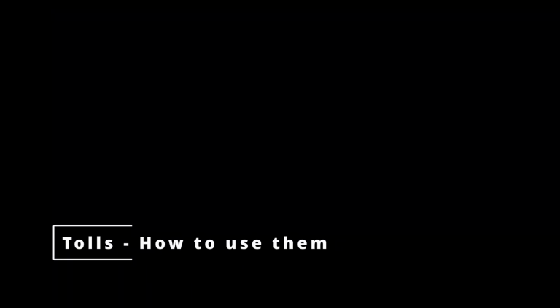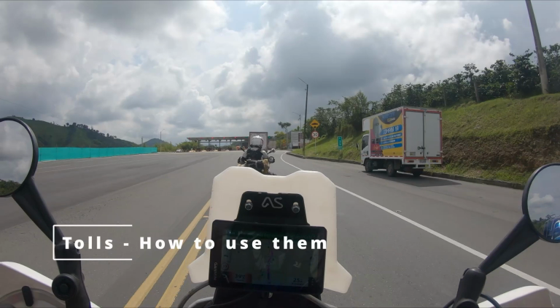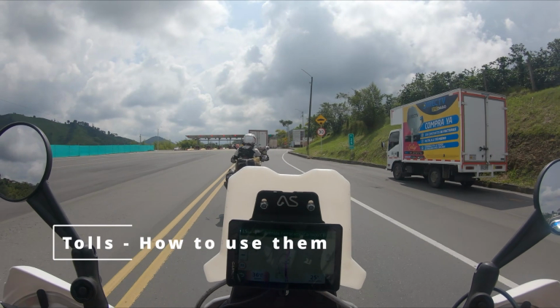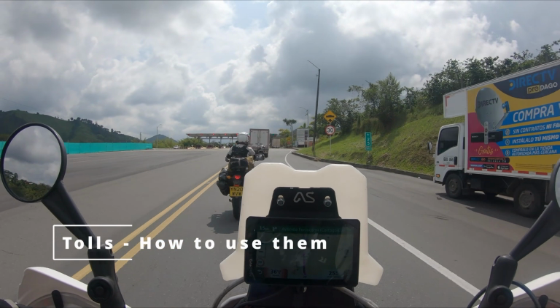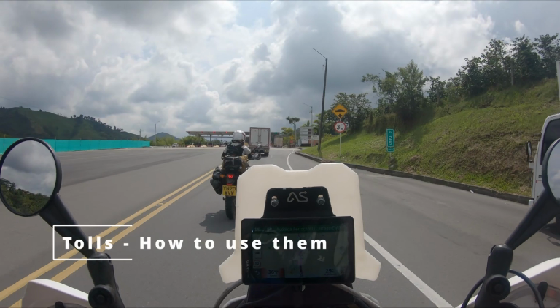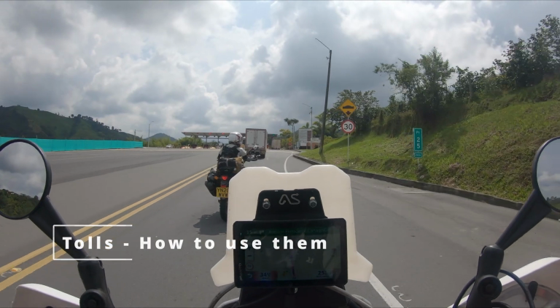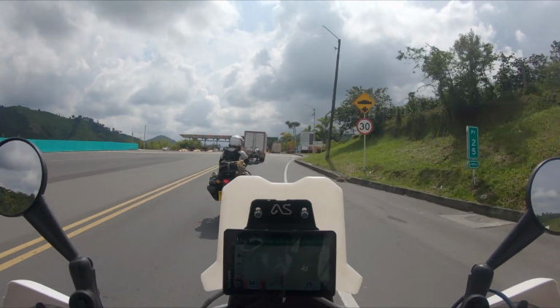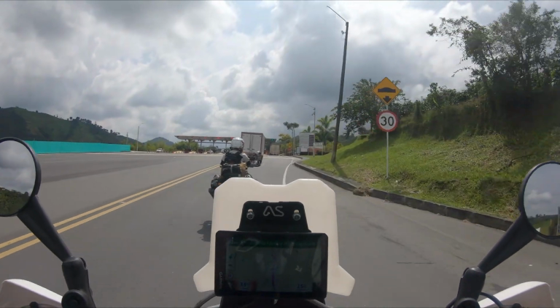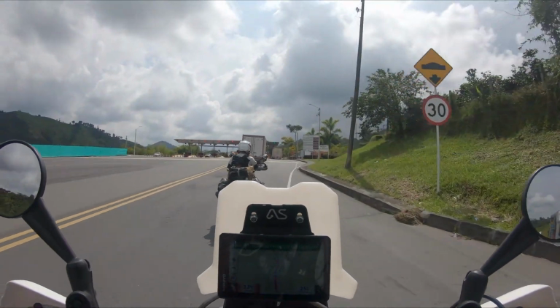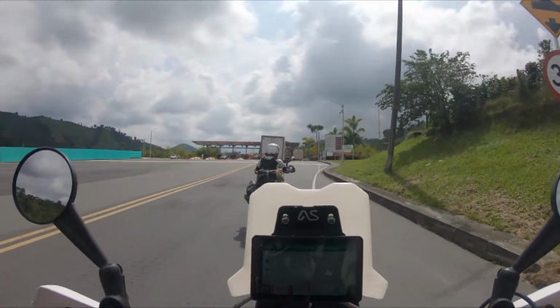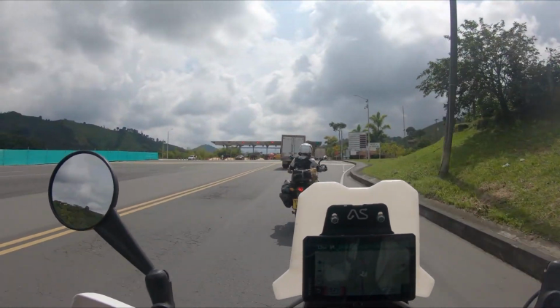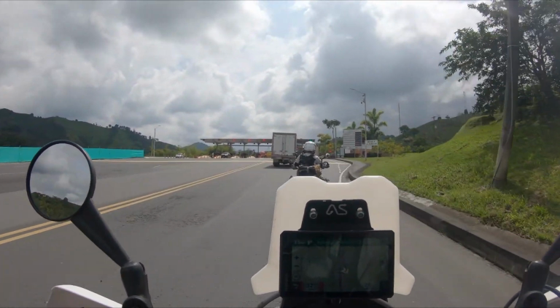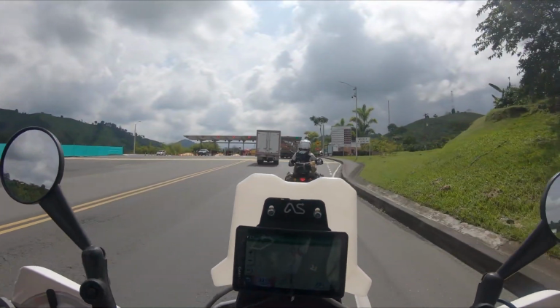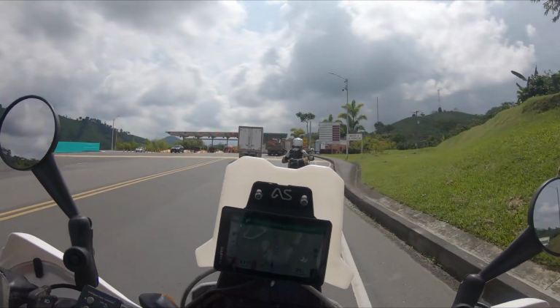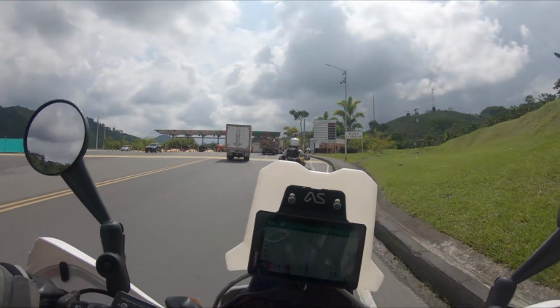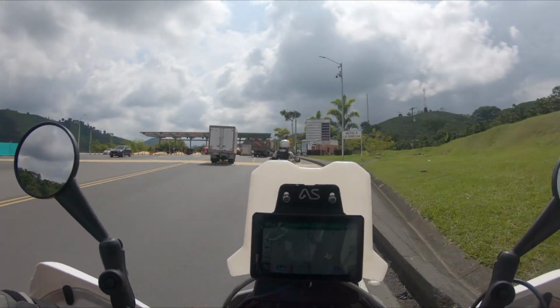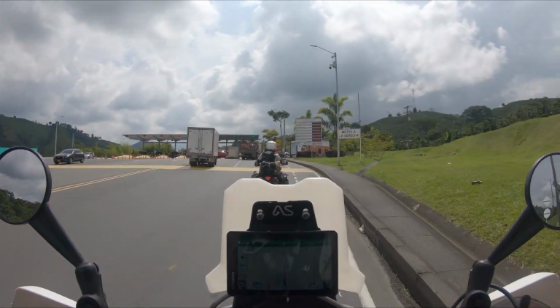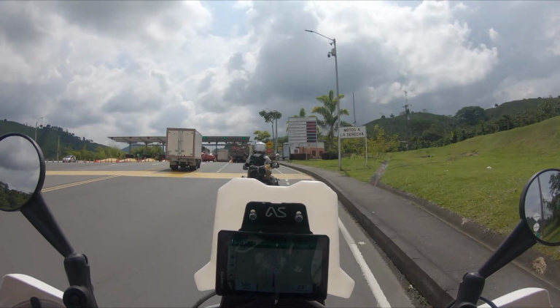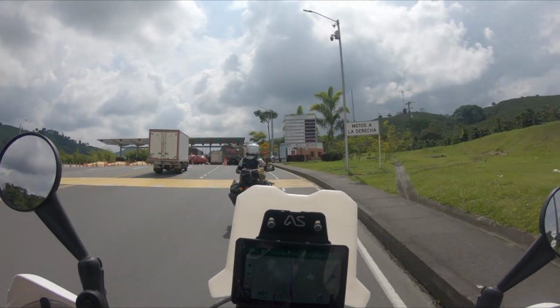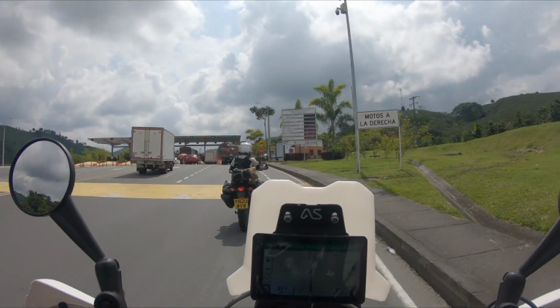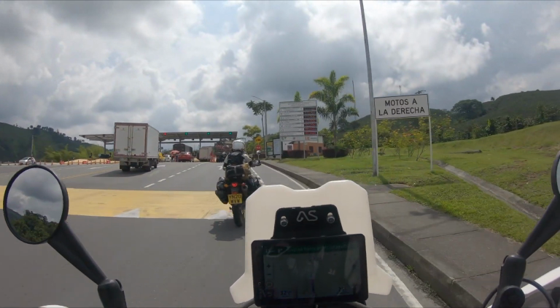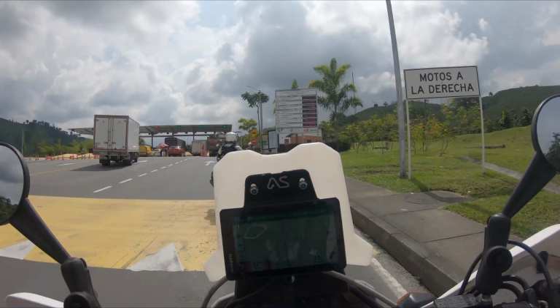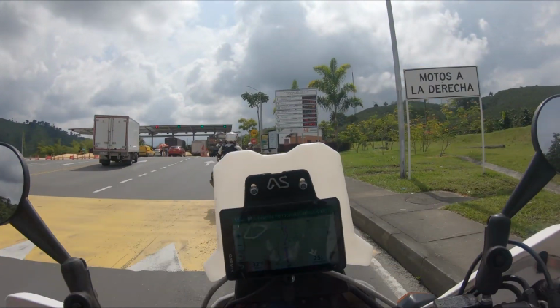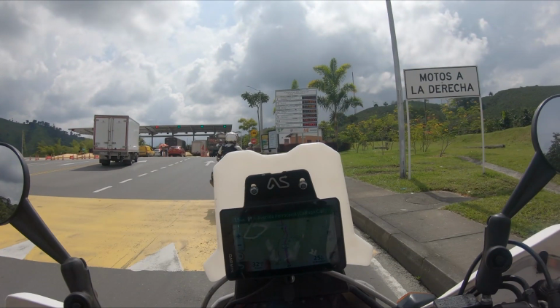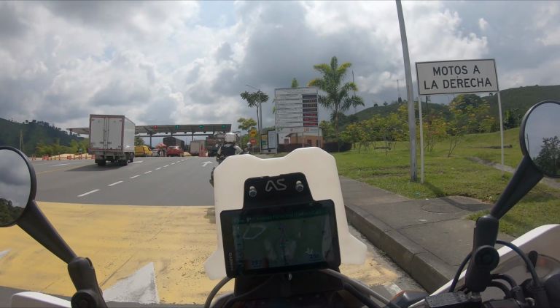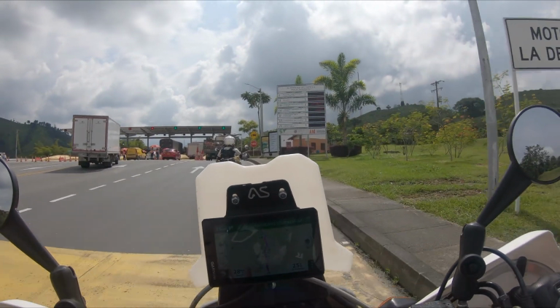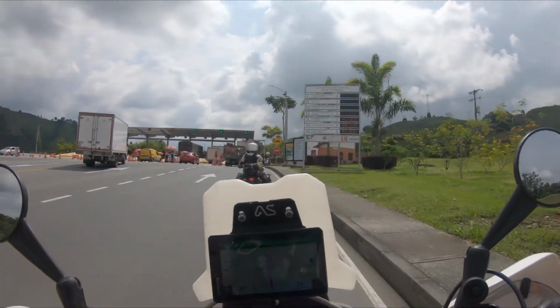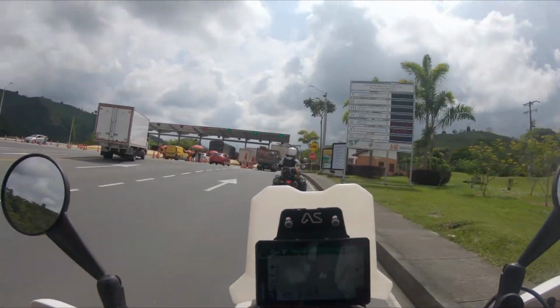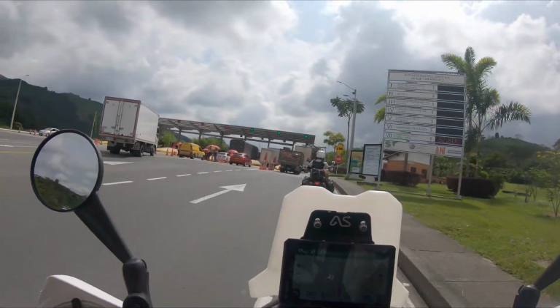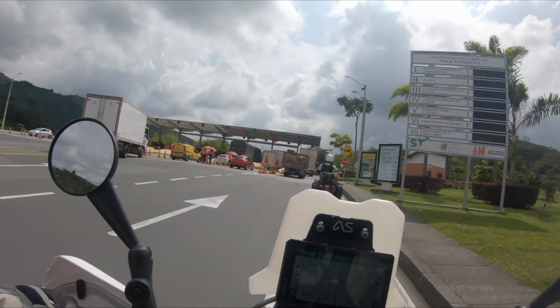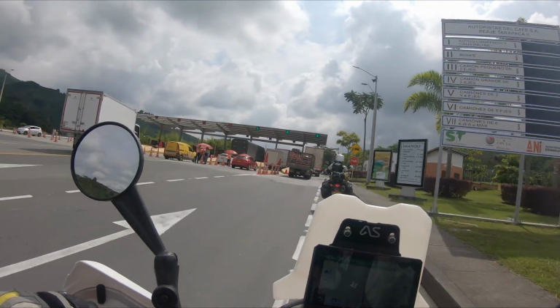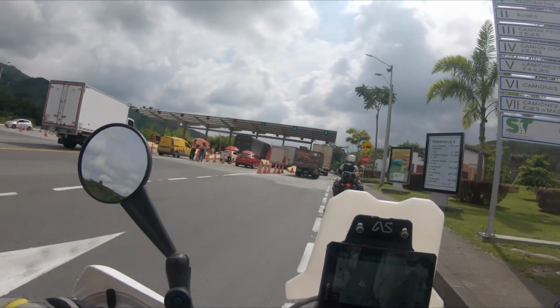Tolls. All the tolls we have encountered have been free to bikes. You just go to the far right and pick up the small biker lane marked out. You will probably see signs asking you to keep right. More than likely there will be other bikers — just follow them.